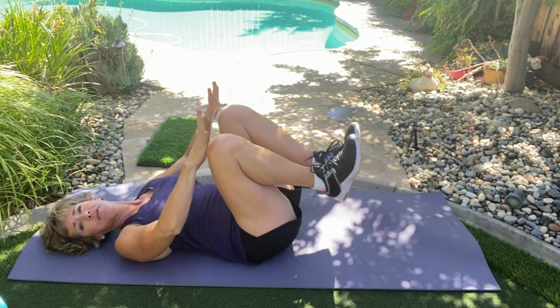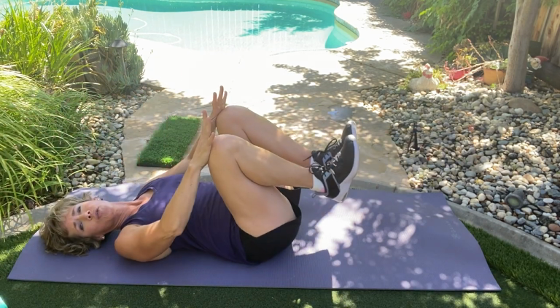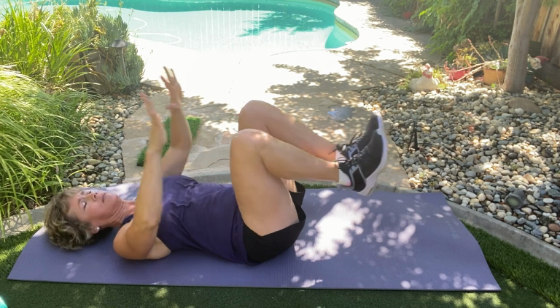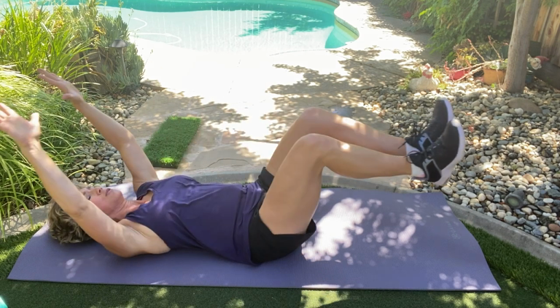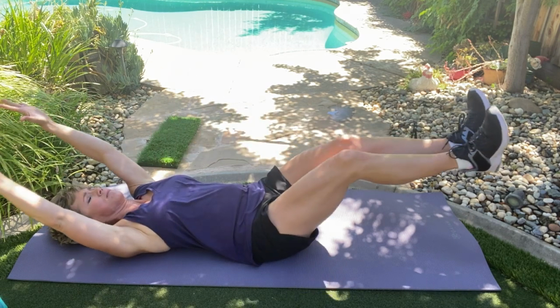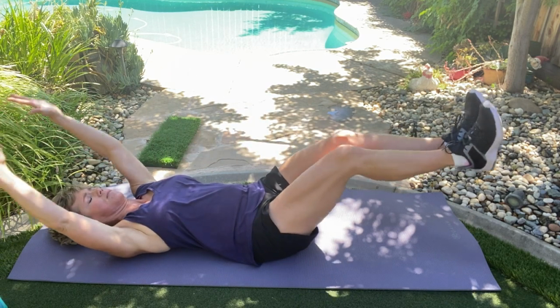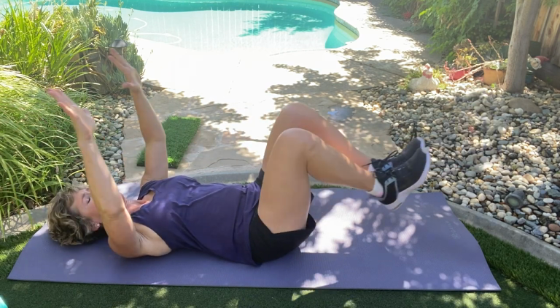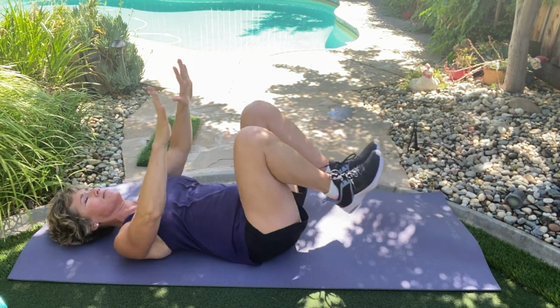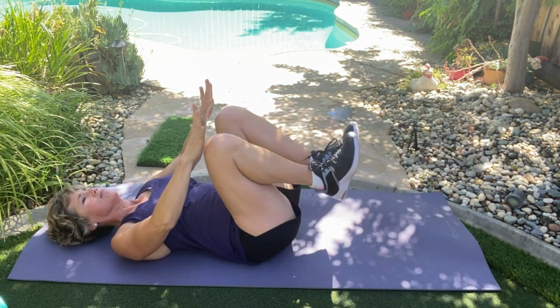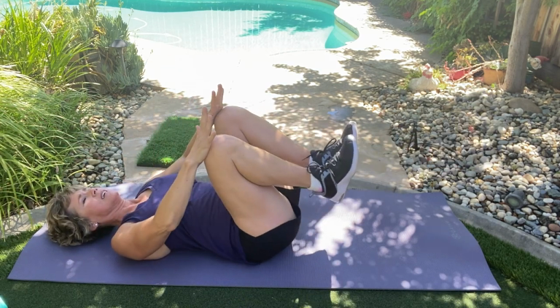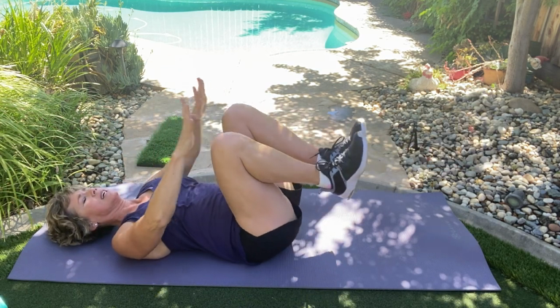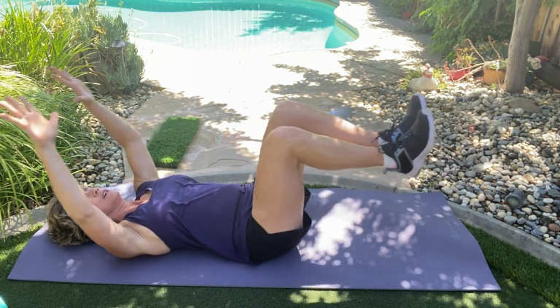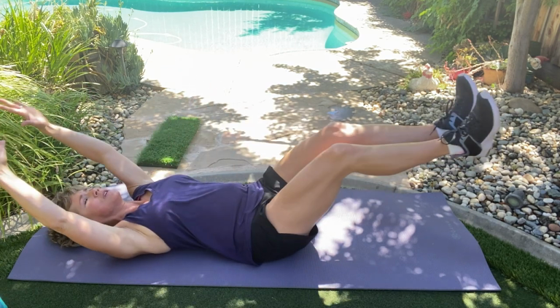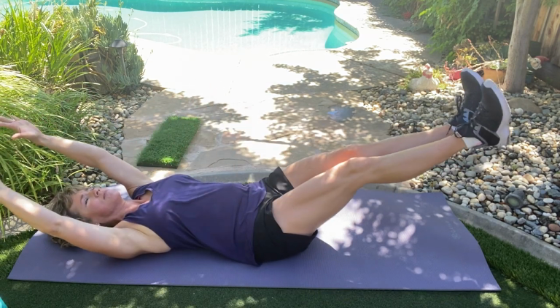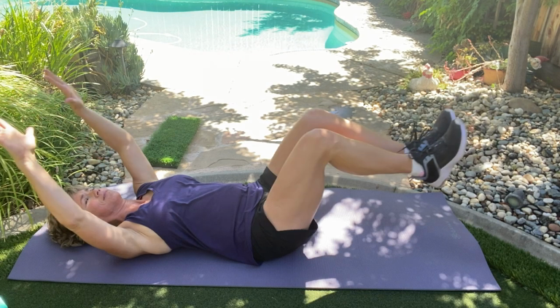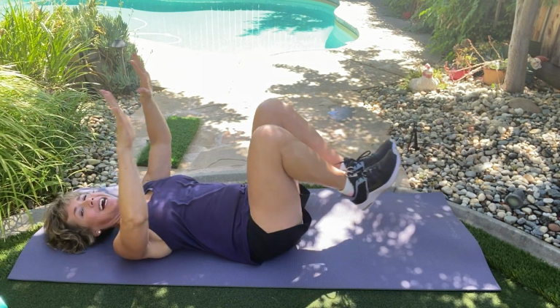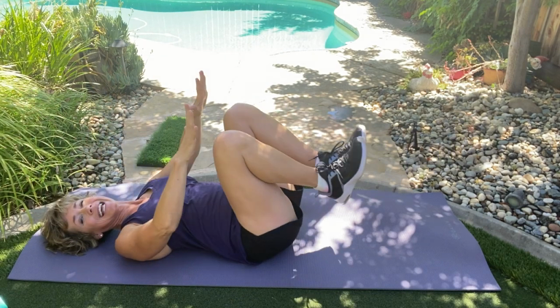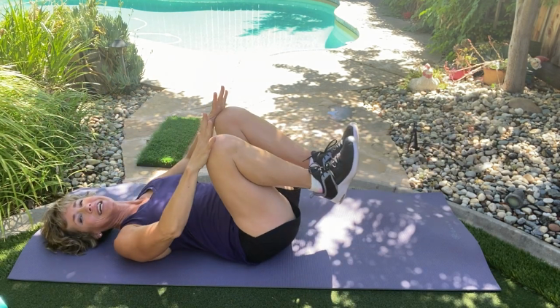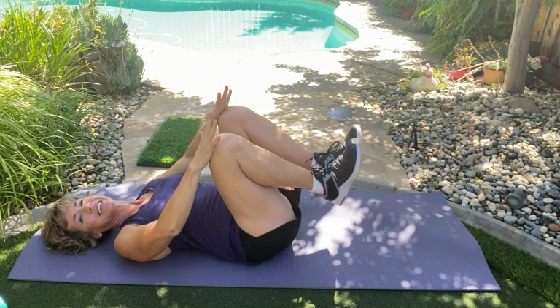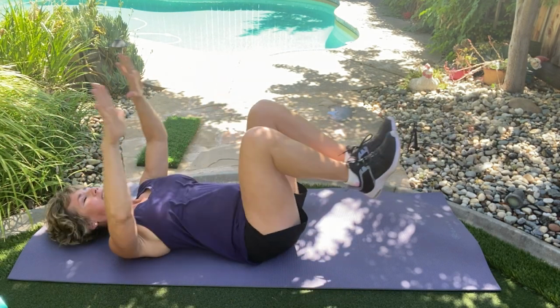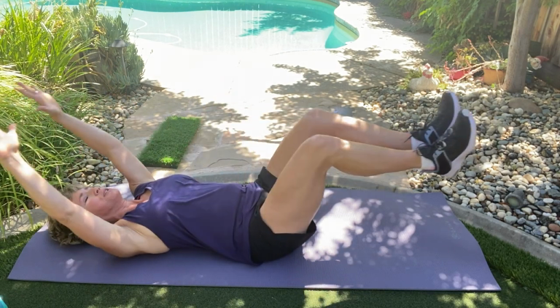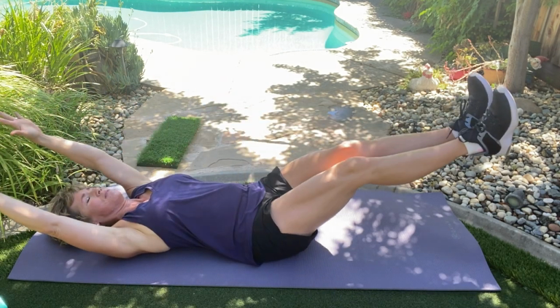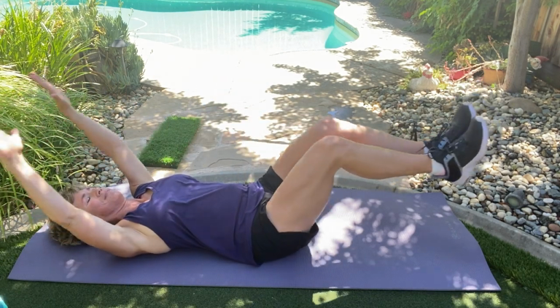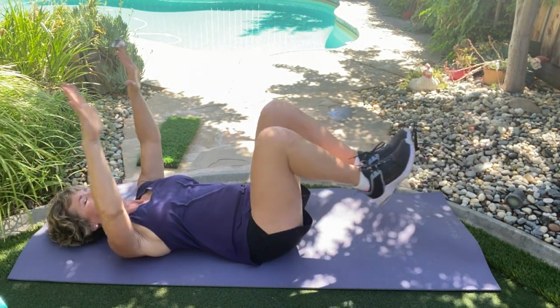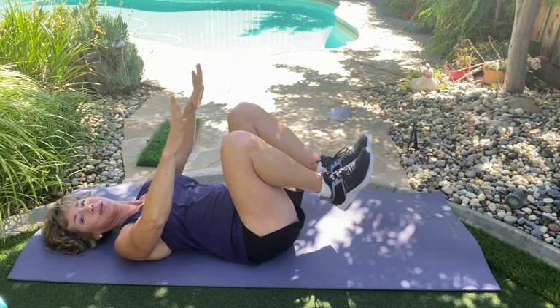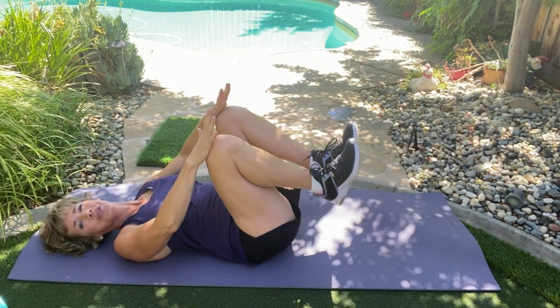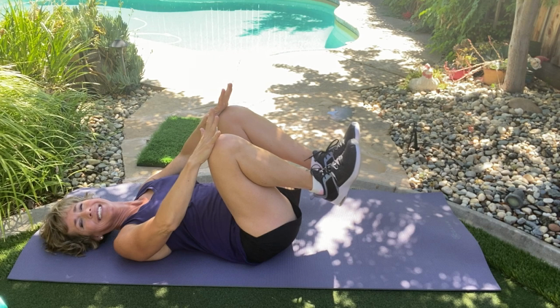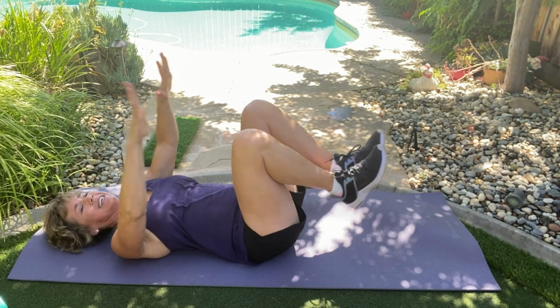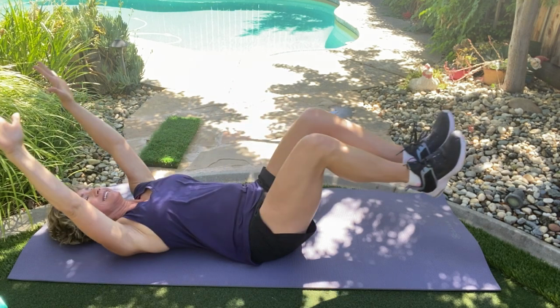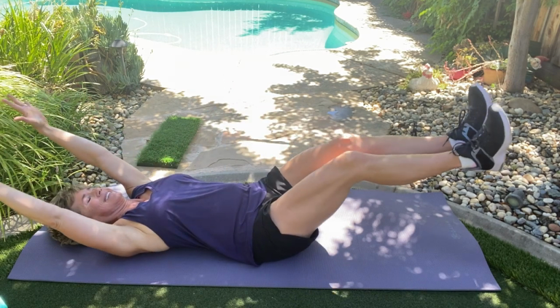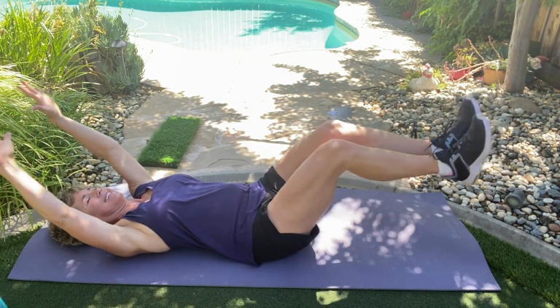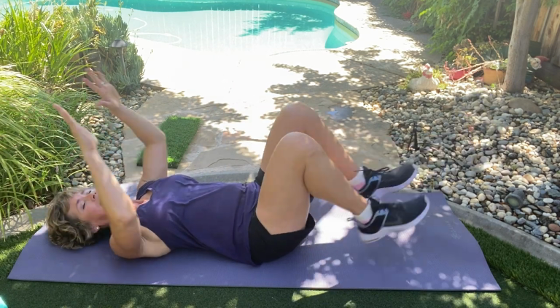Four more right here. Here's four, here's three. You got this. Last two right here, here's two, one more right here. Done.